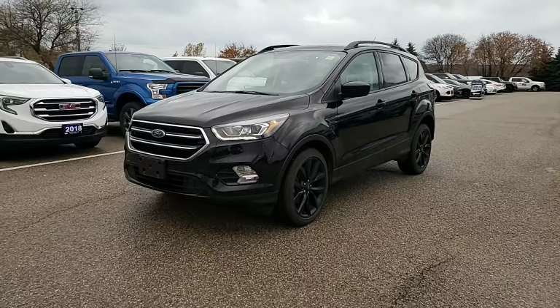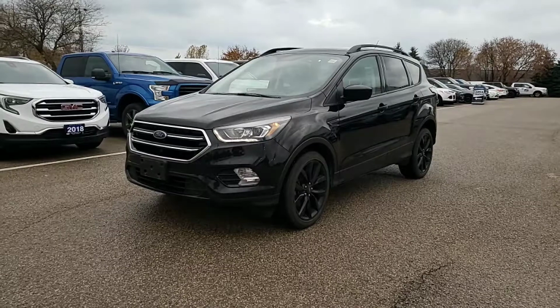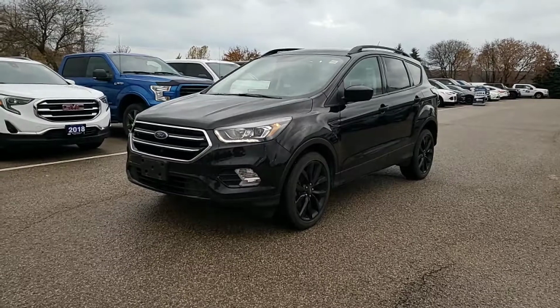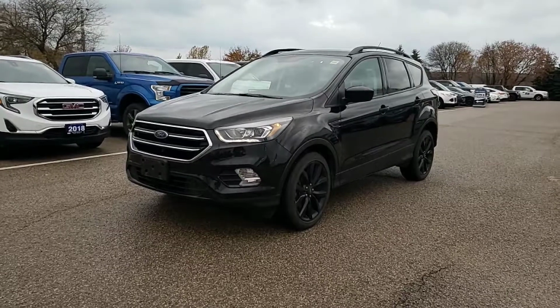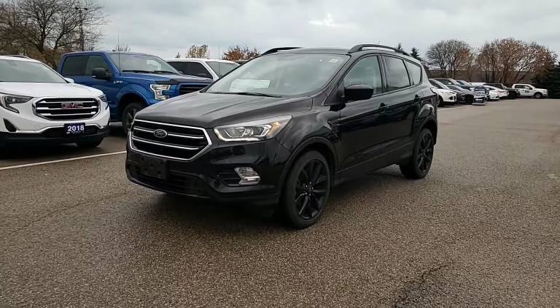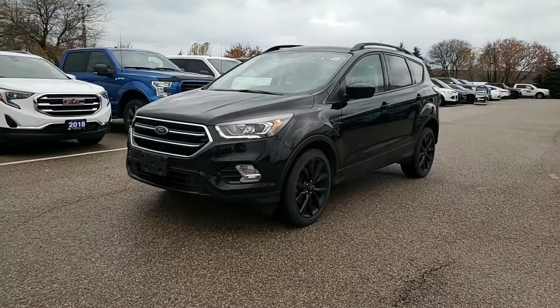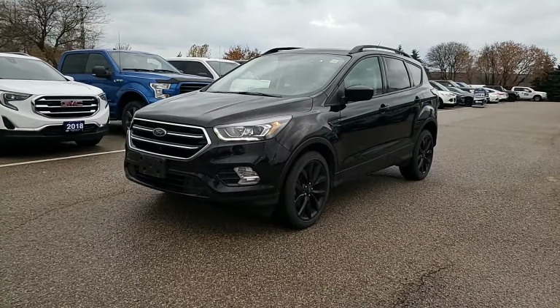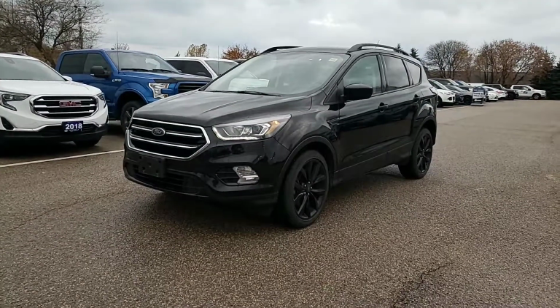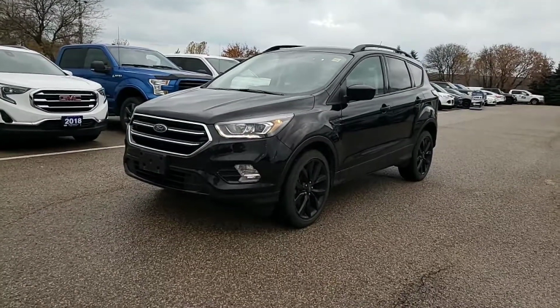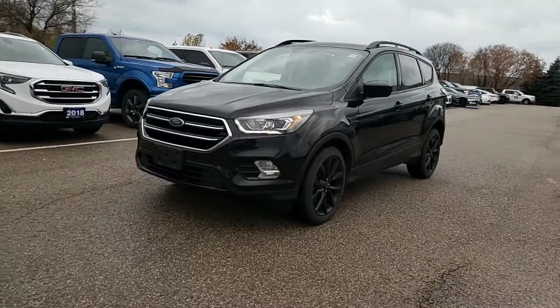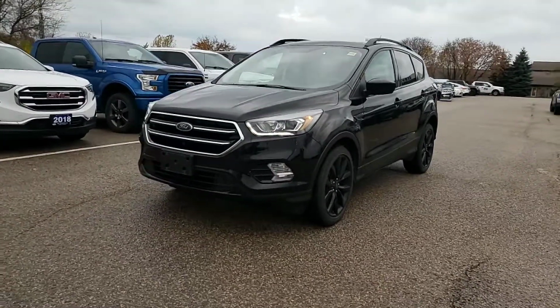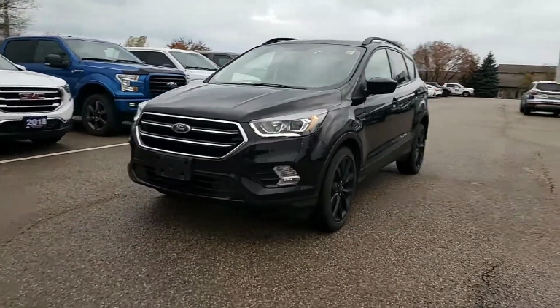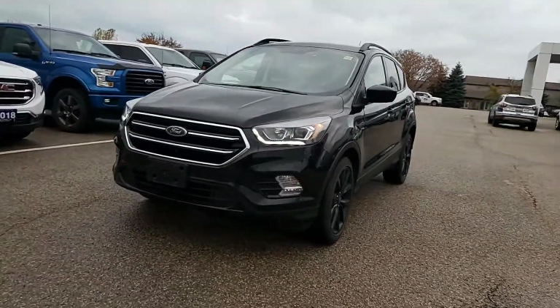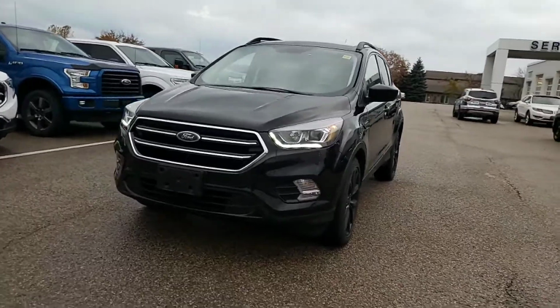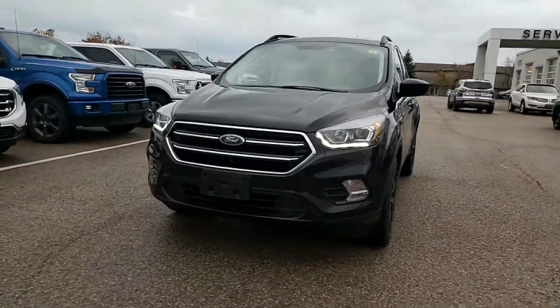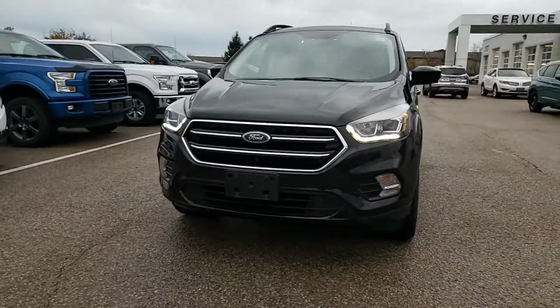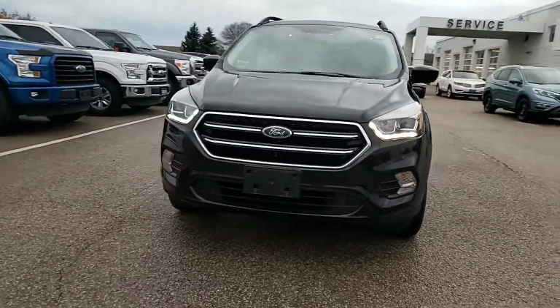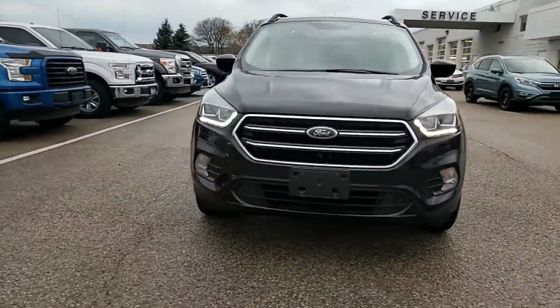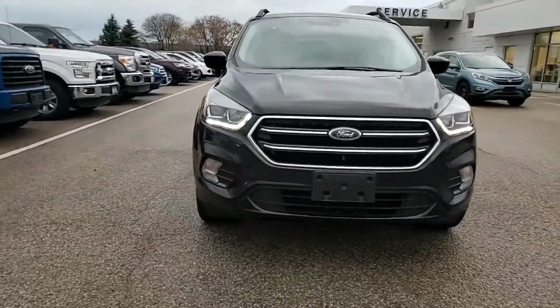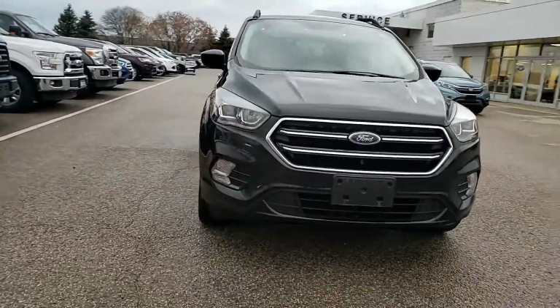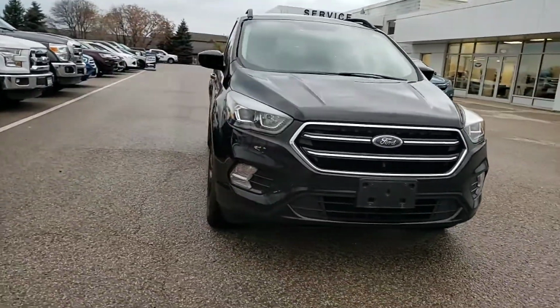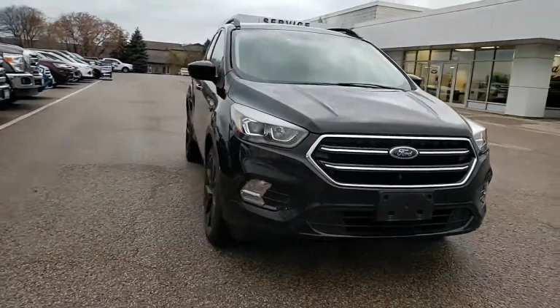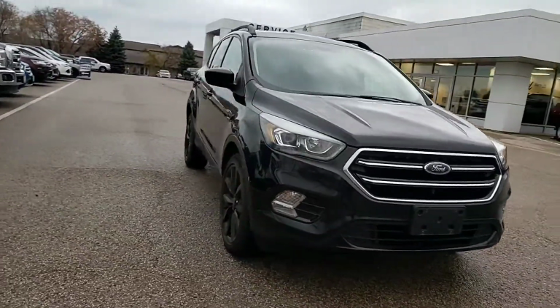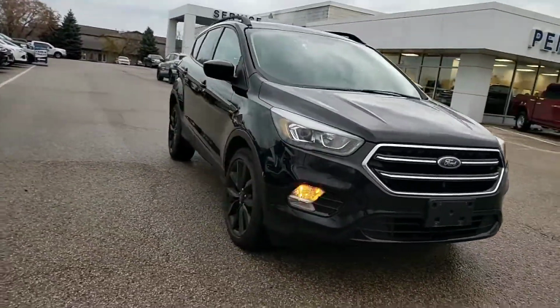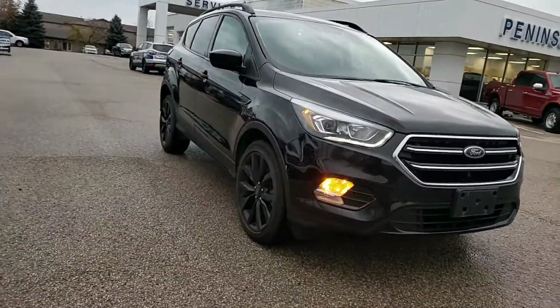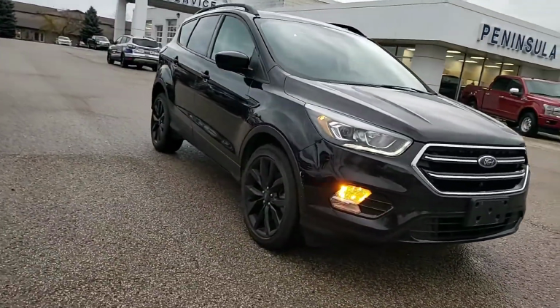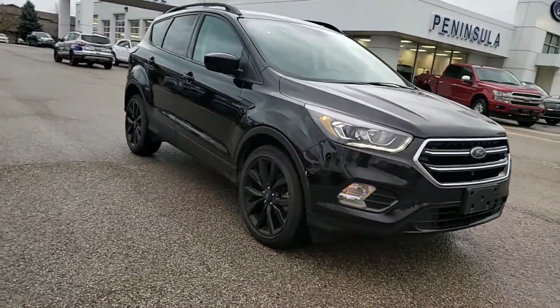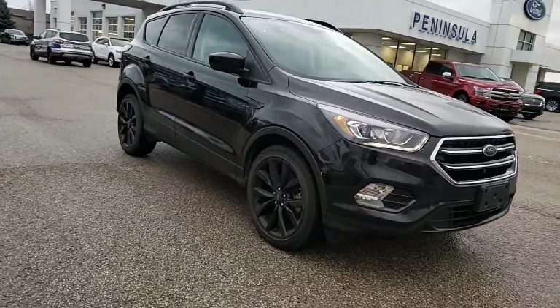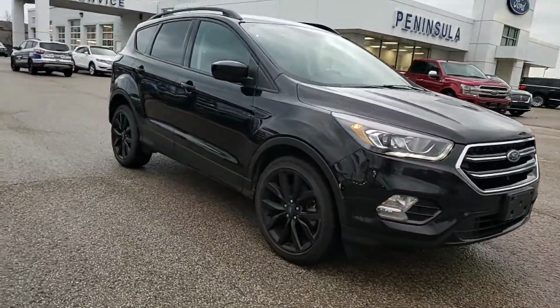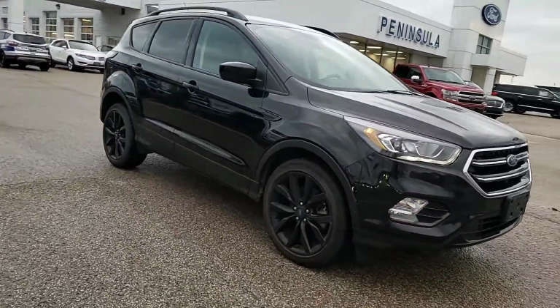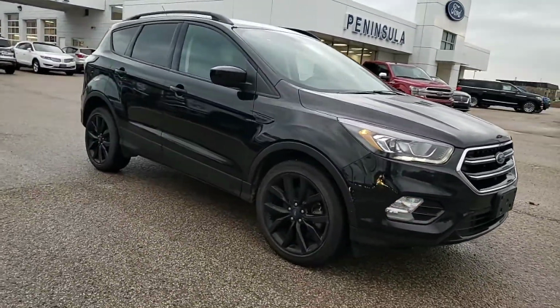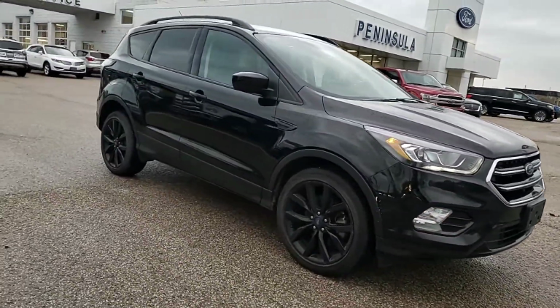Hi Joe, this video is from Mark Askin of Peninsula Ford in Port Elgin. I want to give you a video walkaround on this 2017 Escape SE Sport model. This vehicle just showed up, so I do apologize it's a little dirty.